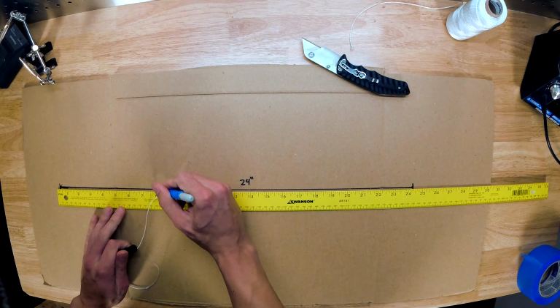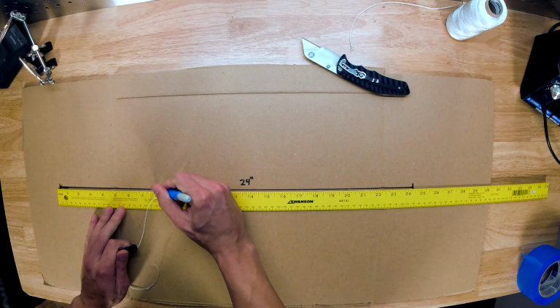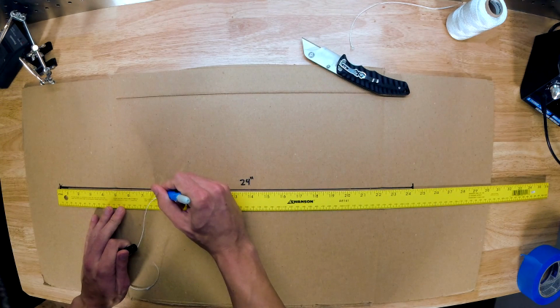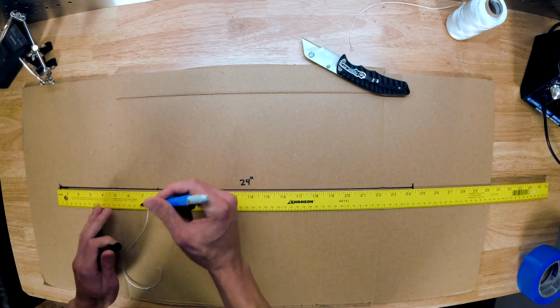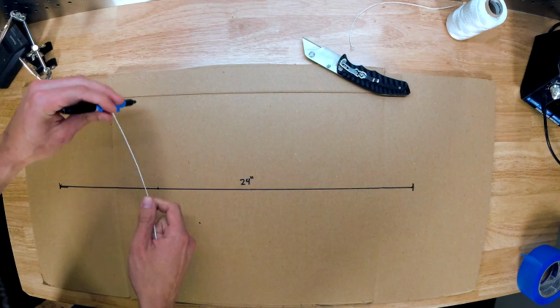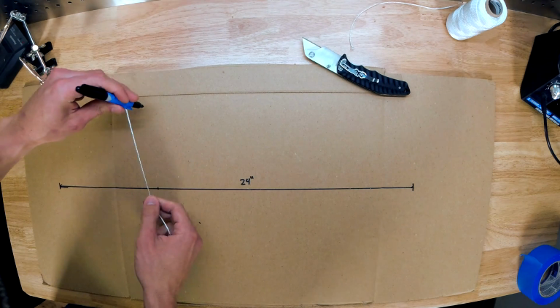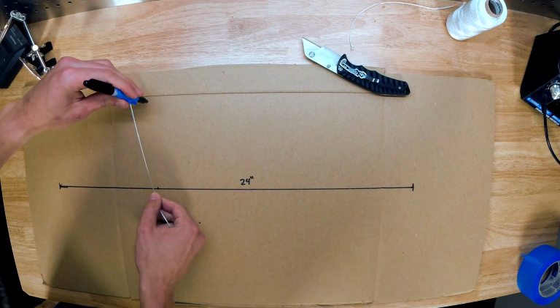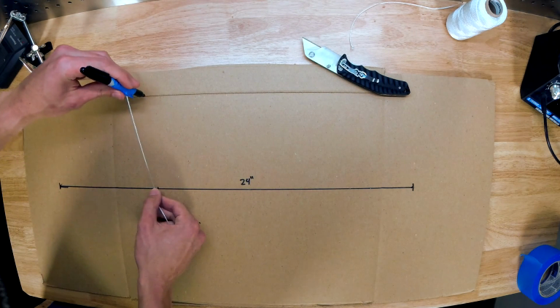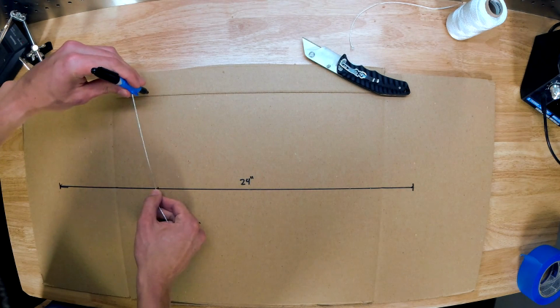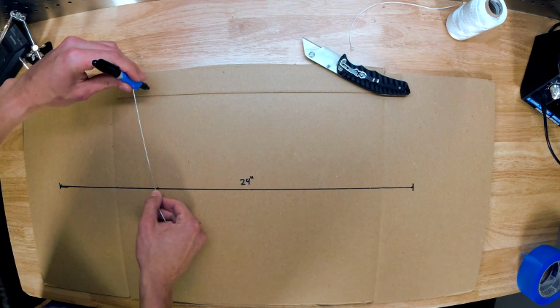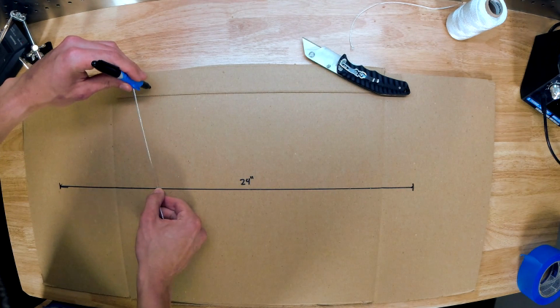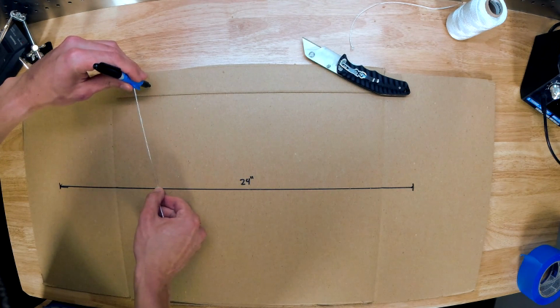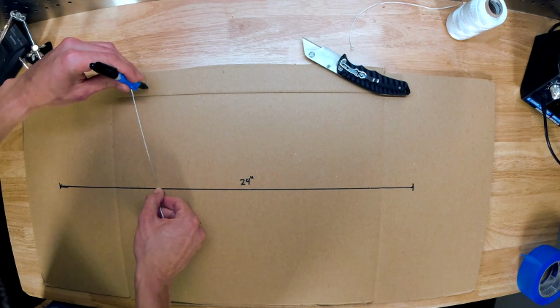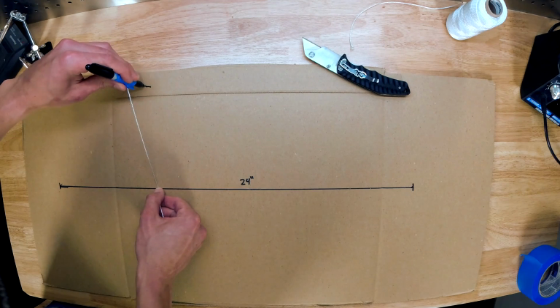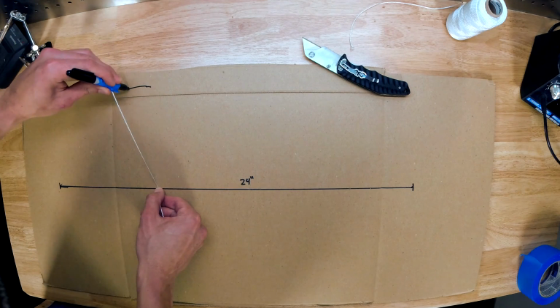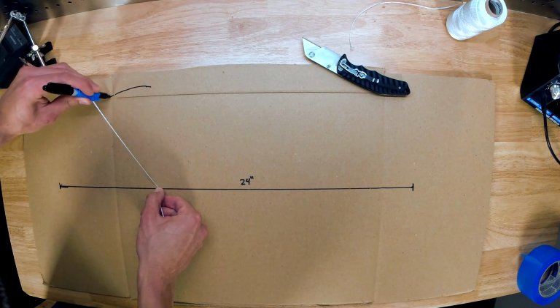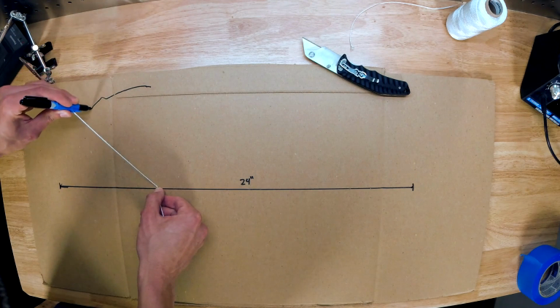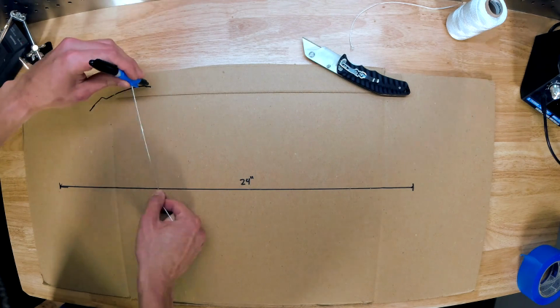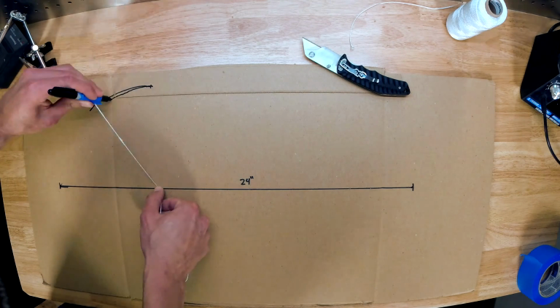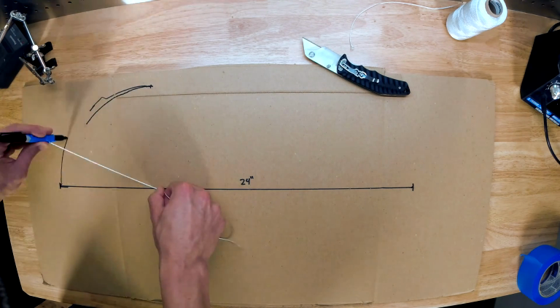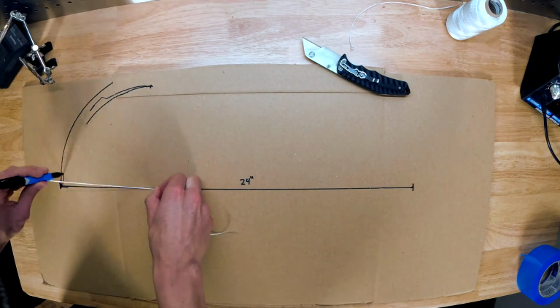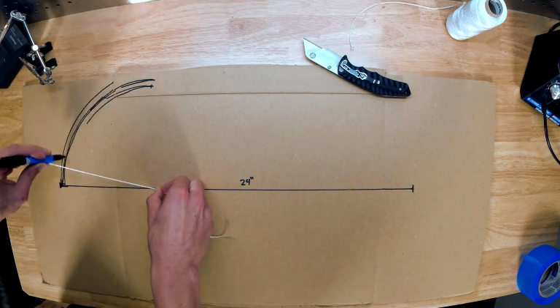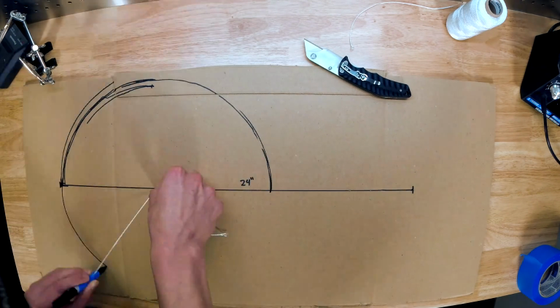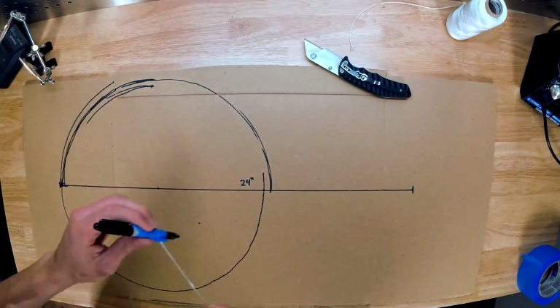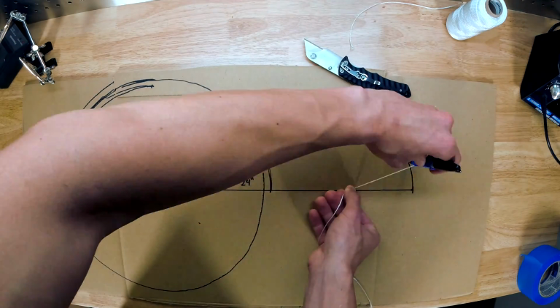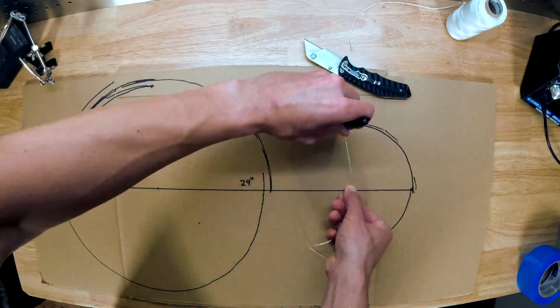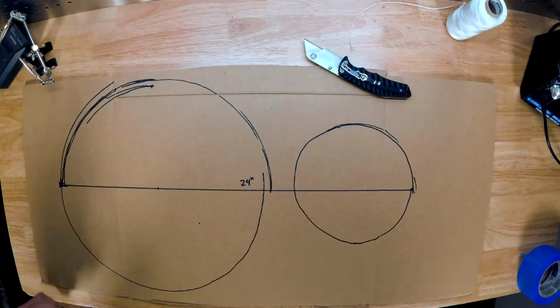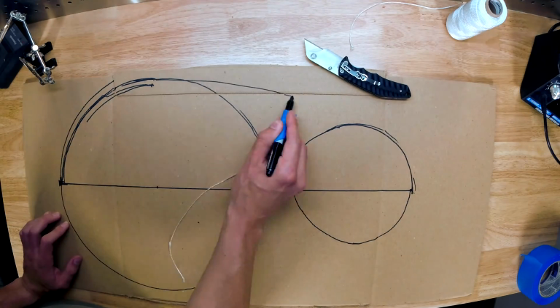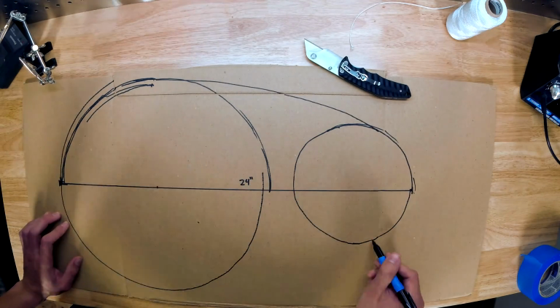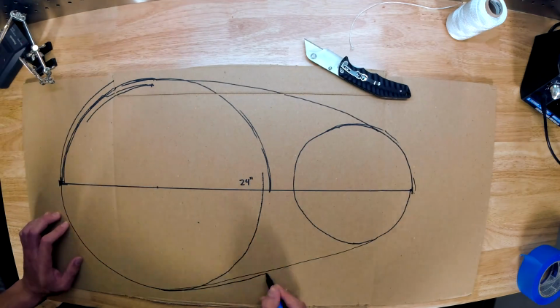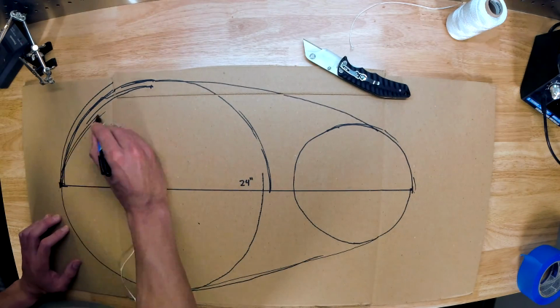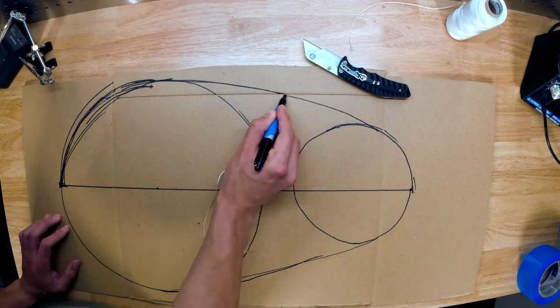Most clouds aren't uniform in shape, so it's kind of up to you on how you want your cloud to look. I wanted mine to be kind of like an oval shaped cloud, so I made one side larger than the other, but you can make your cloud look however you want to.